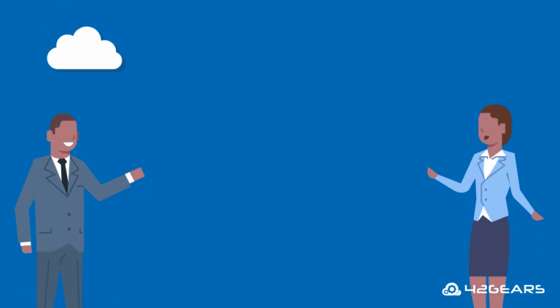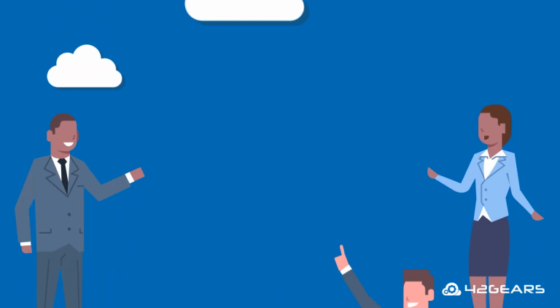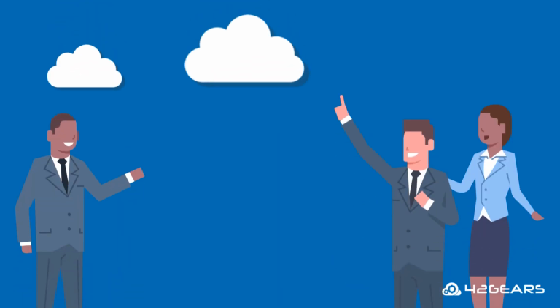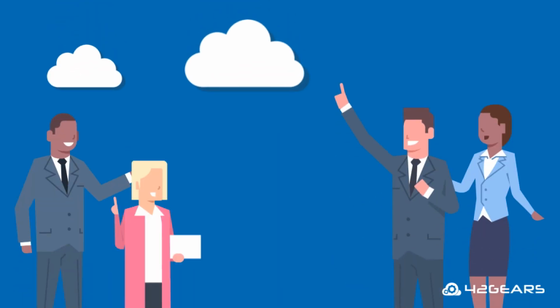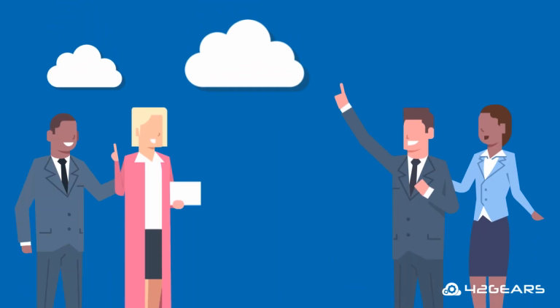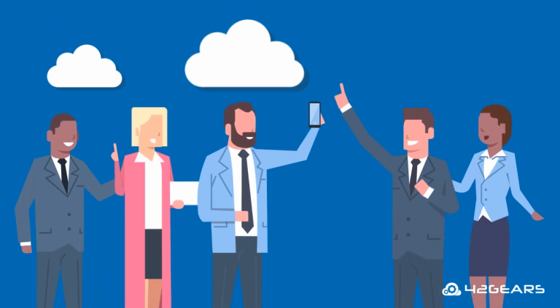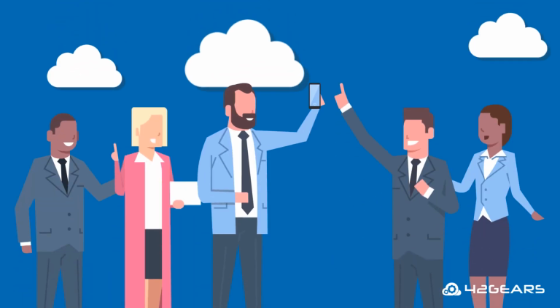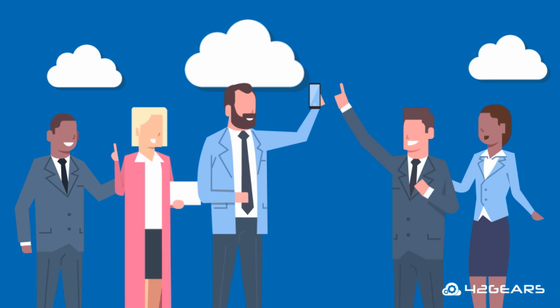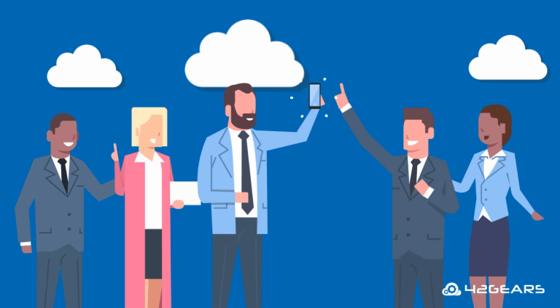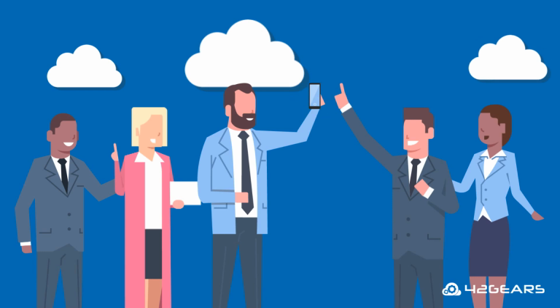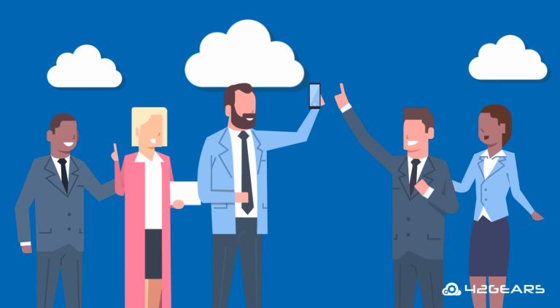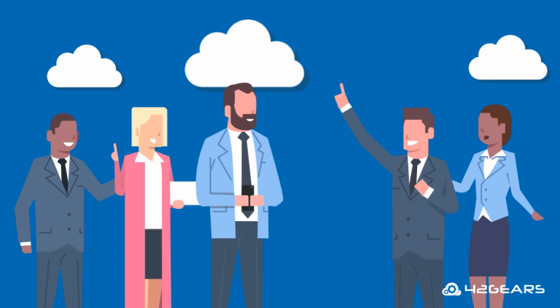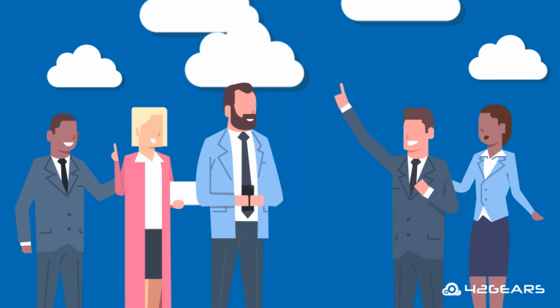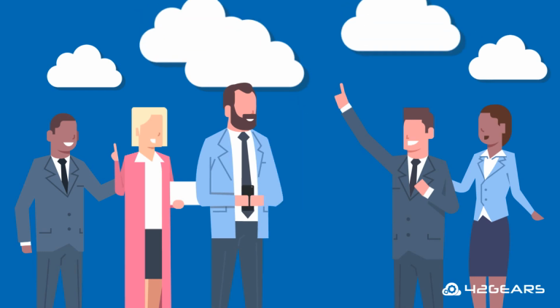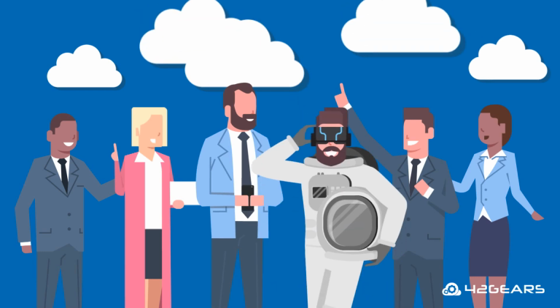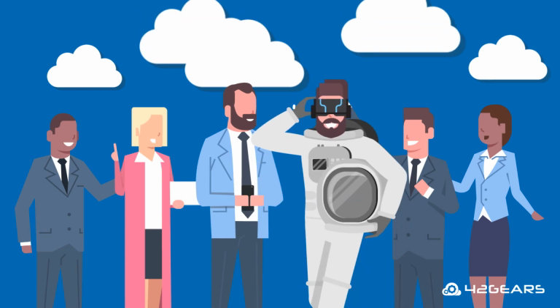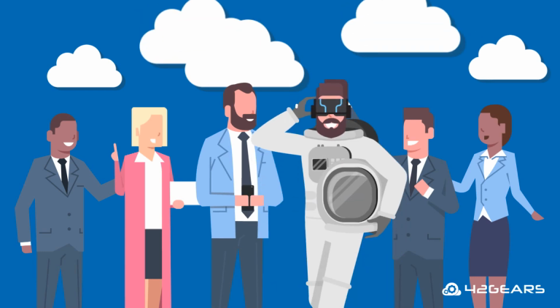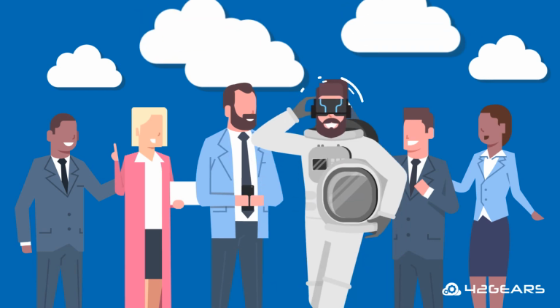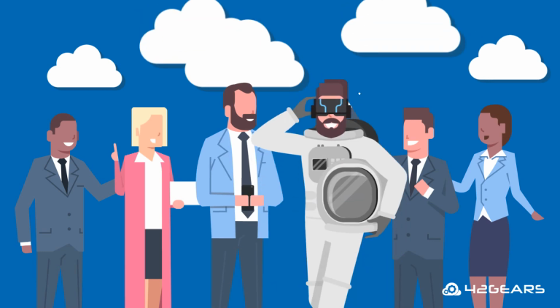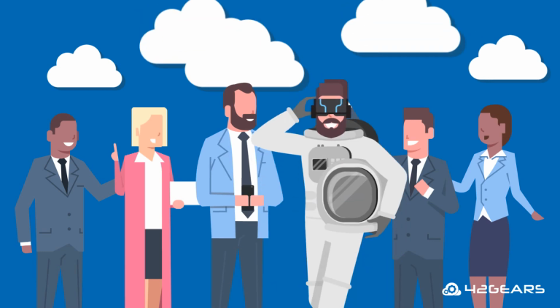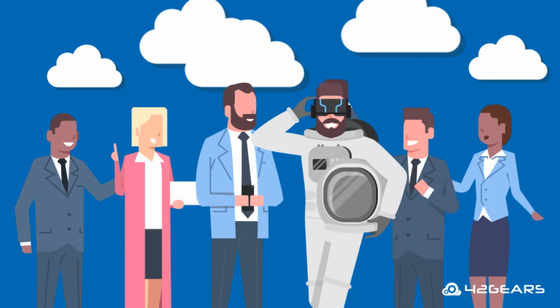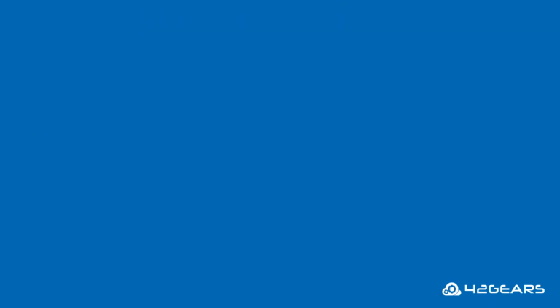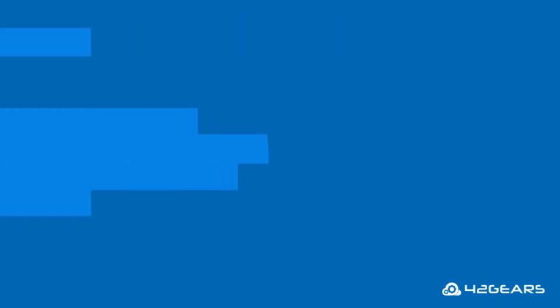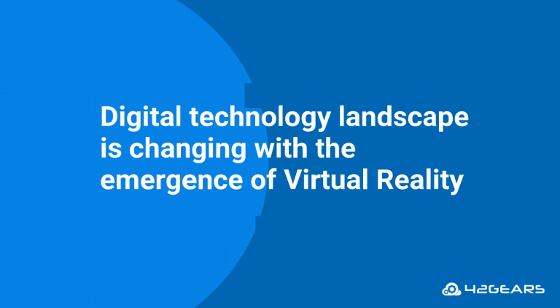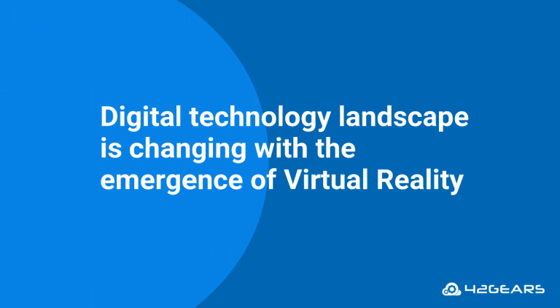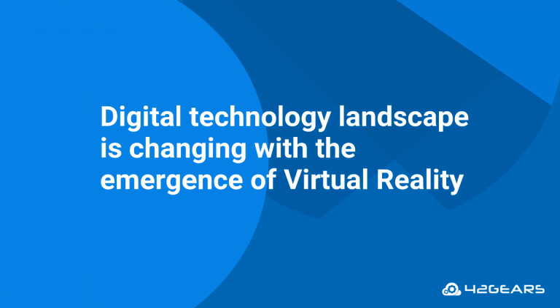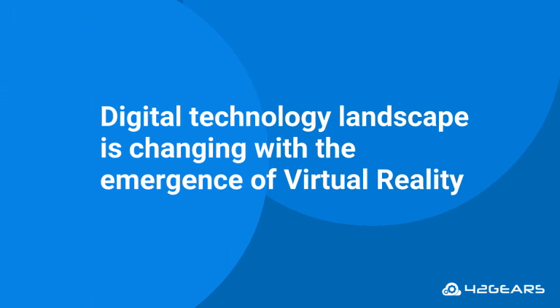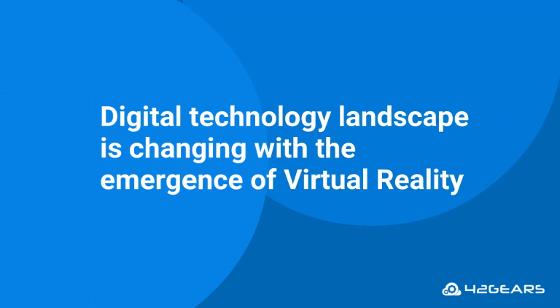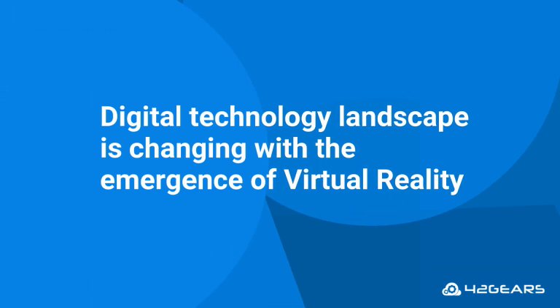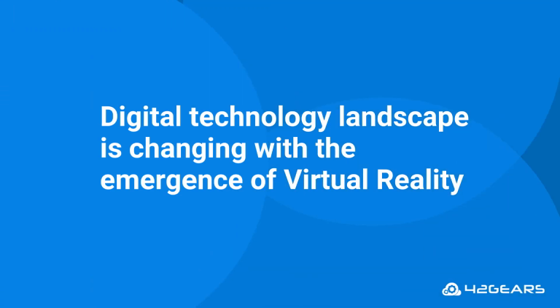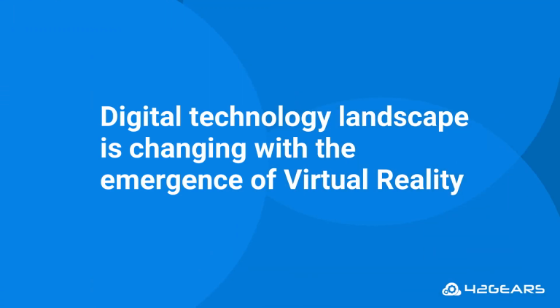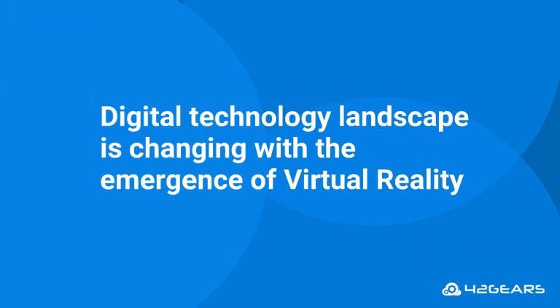Everything is going digital. From storing our favorite pictures in iCloud to getting virtually trained for space travel, the digital technology landscape is changing with the emergence of virtual reality.